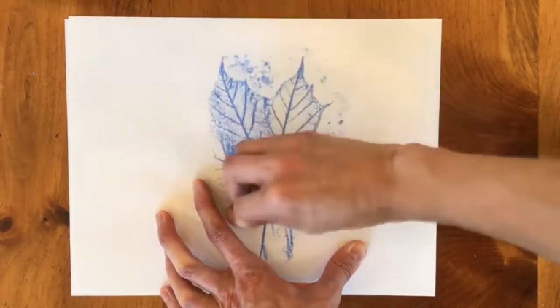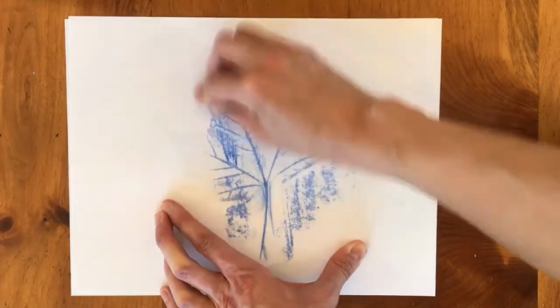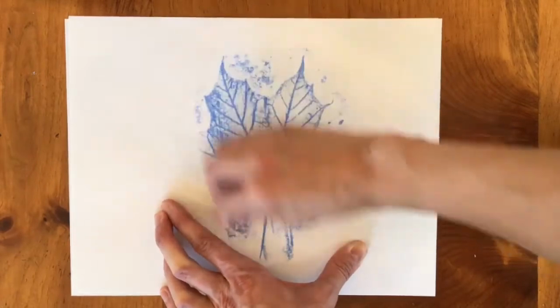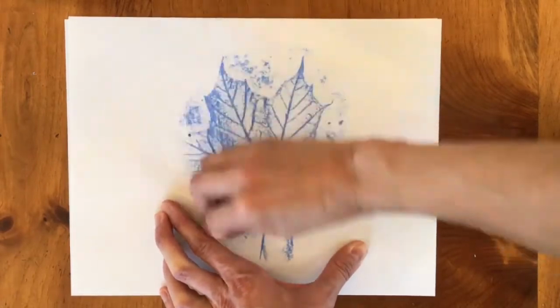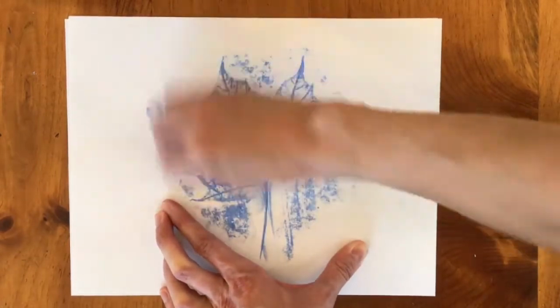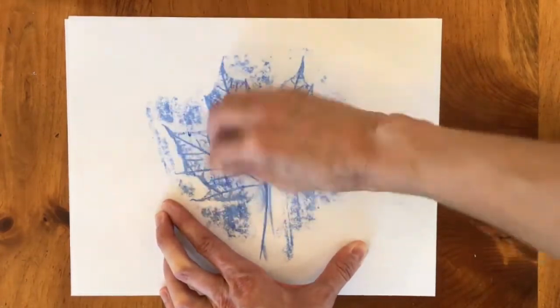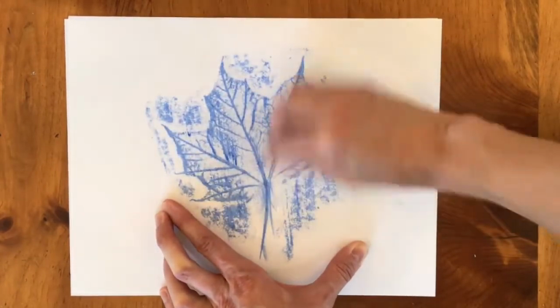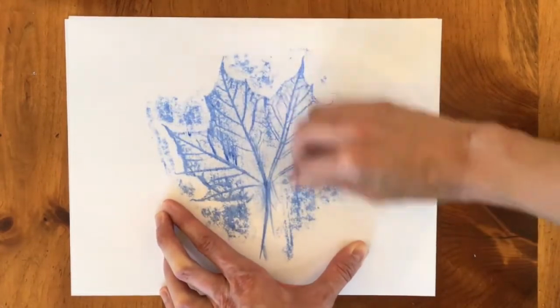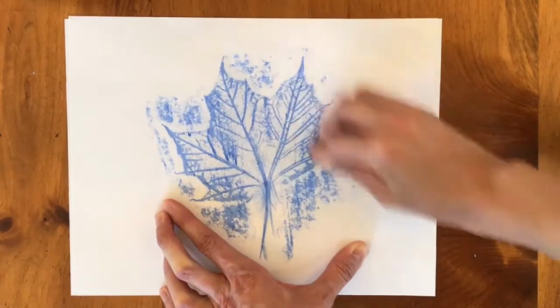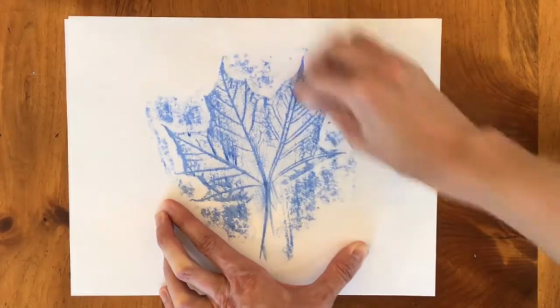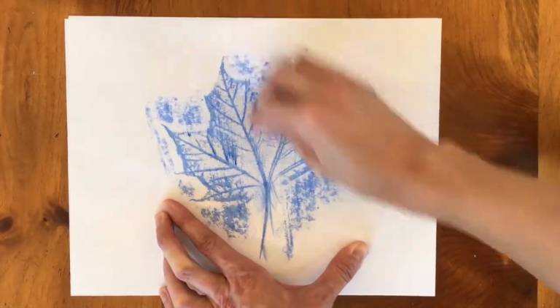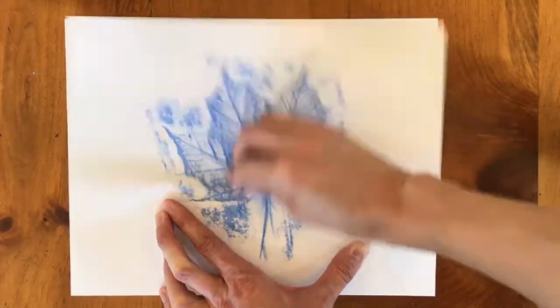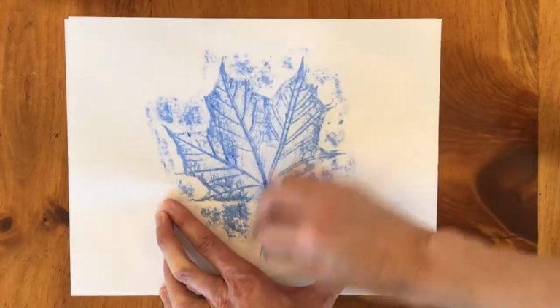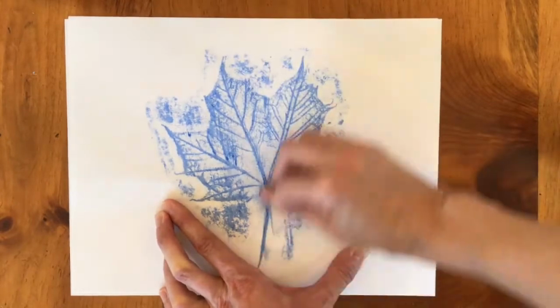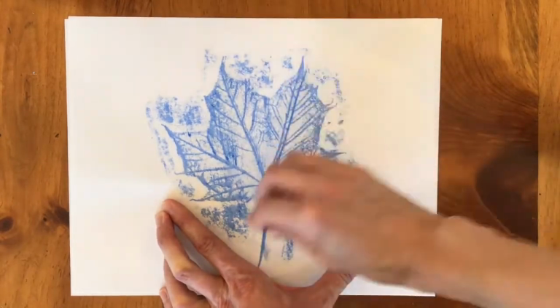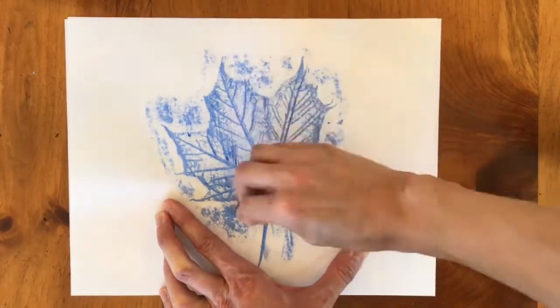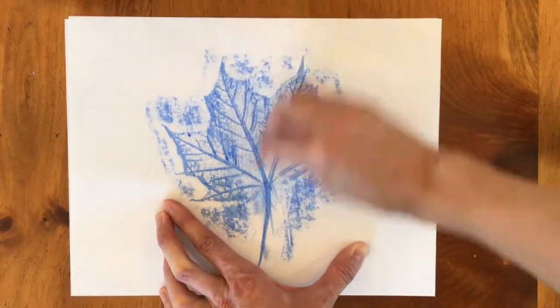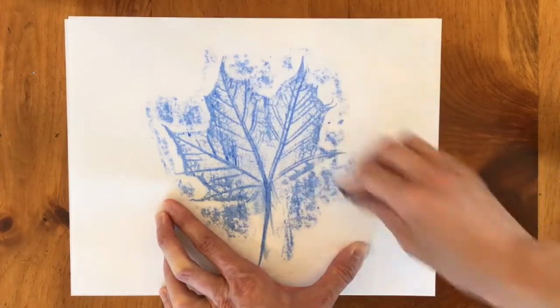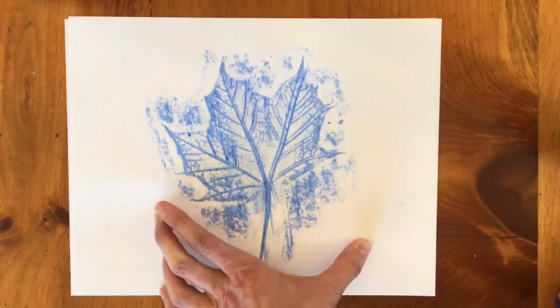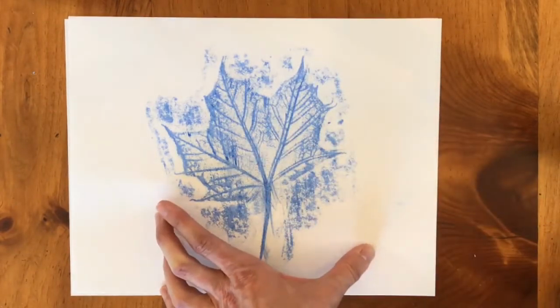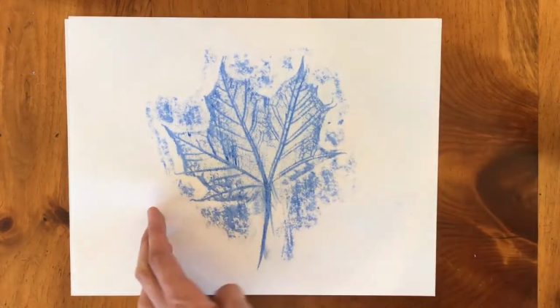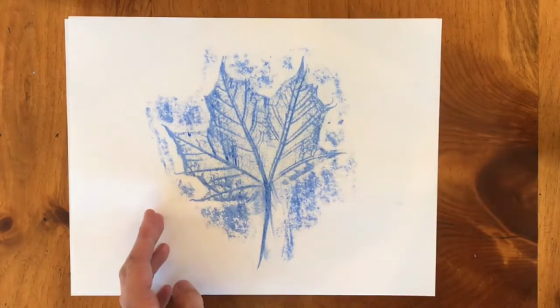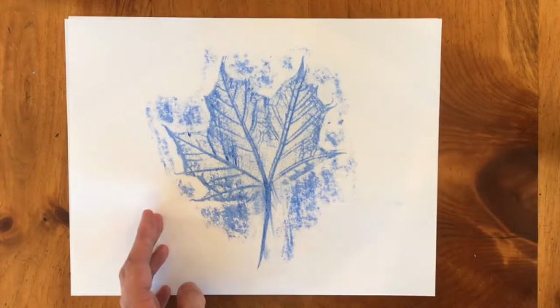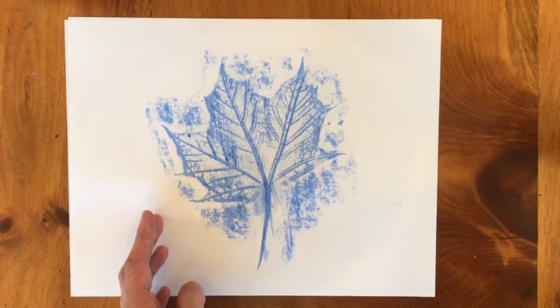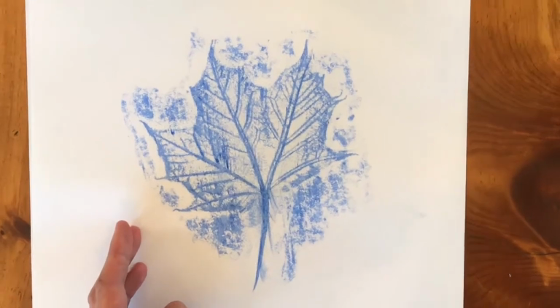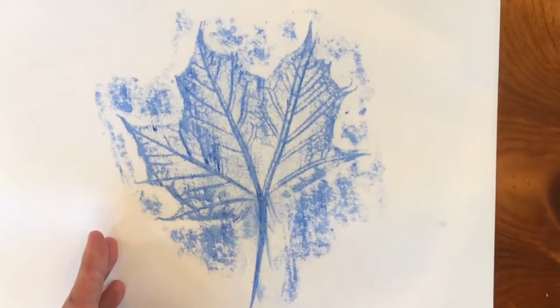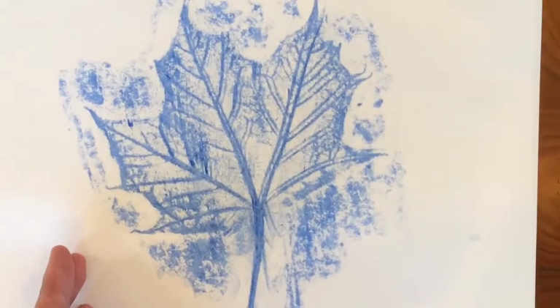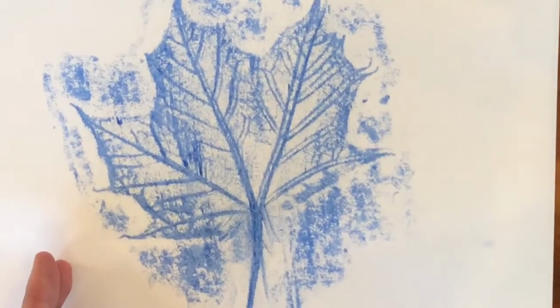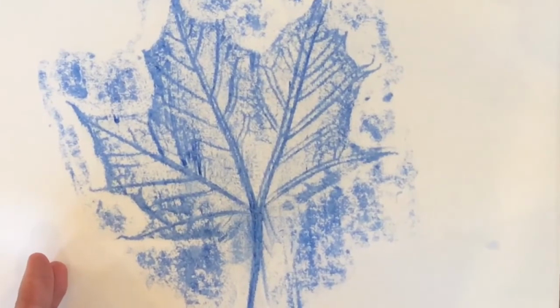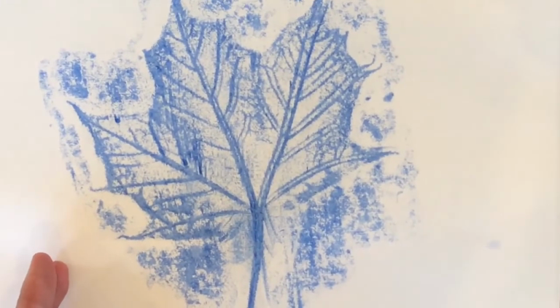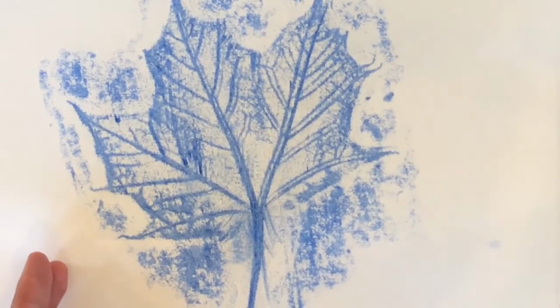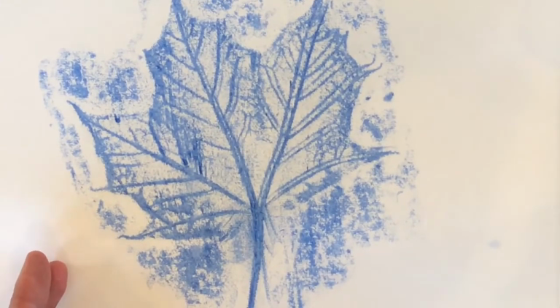It's kind of like magic. All the bumps. There you go. And if you look closely you can see even more of that leaf's beautiful shape and texture.